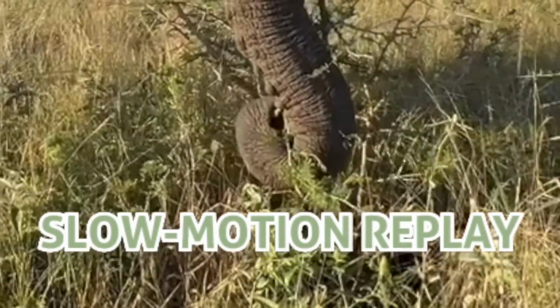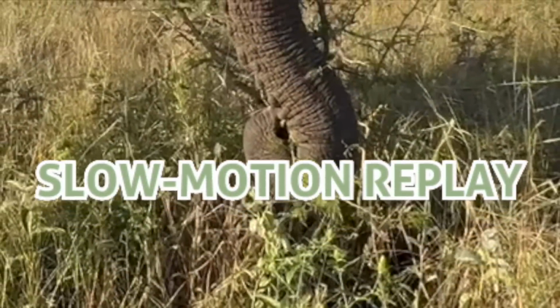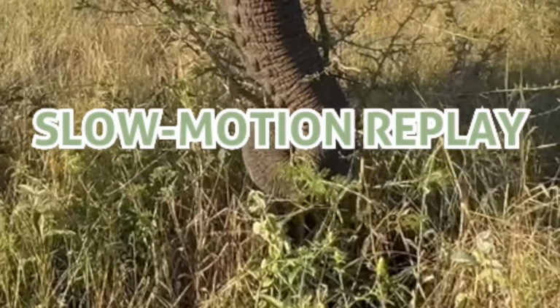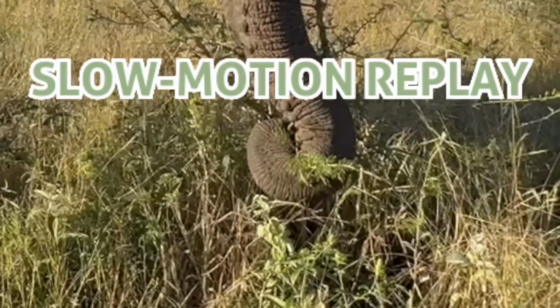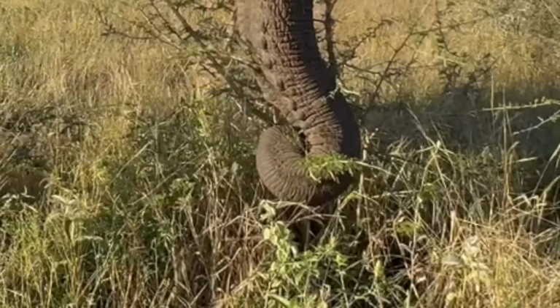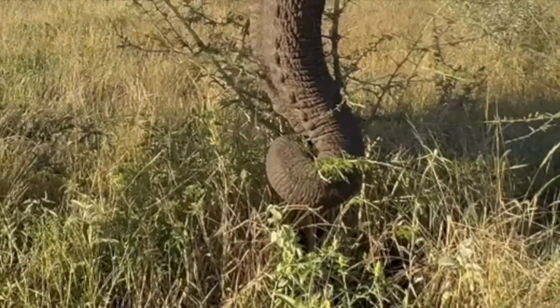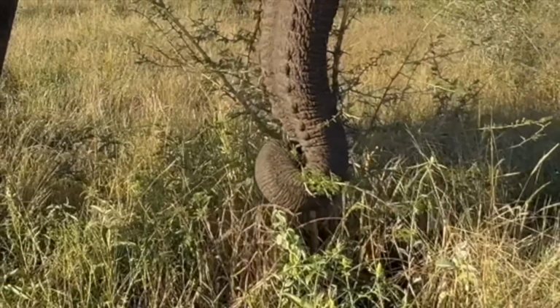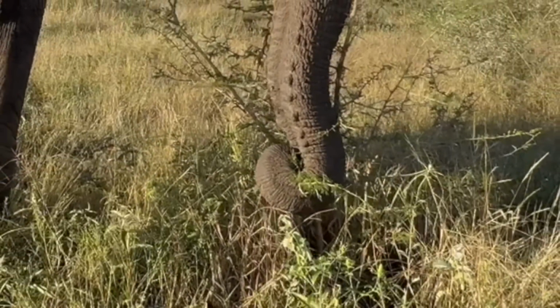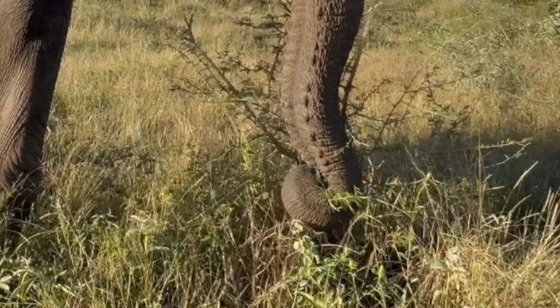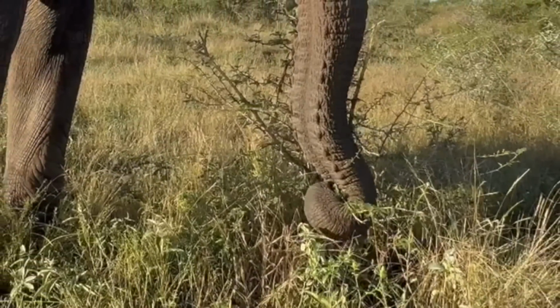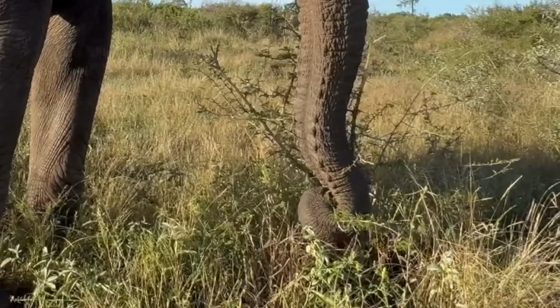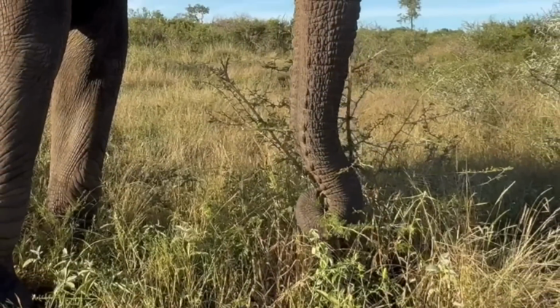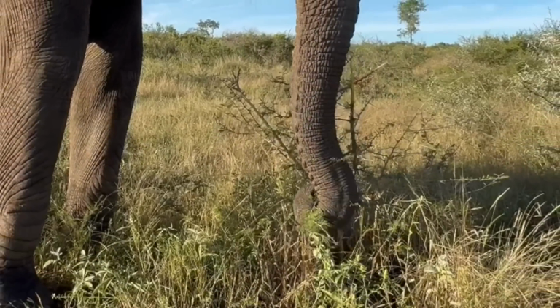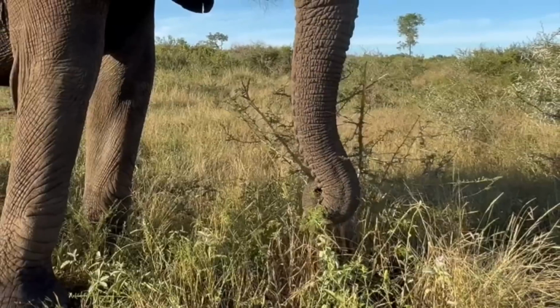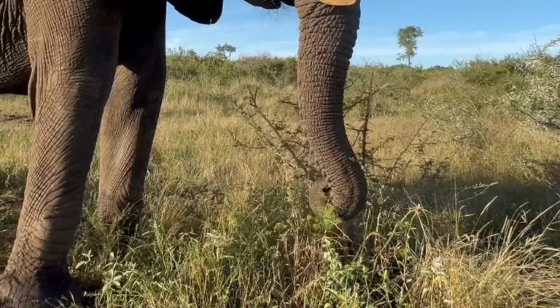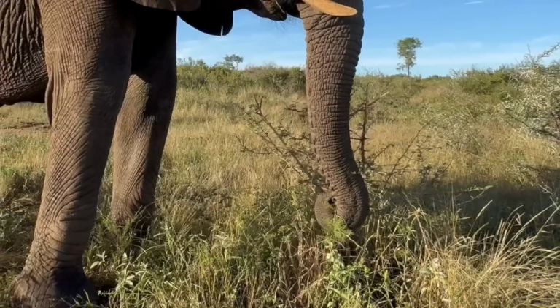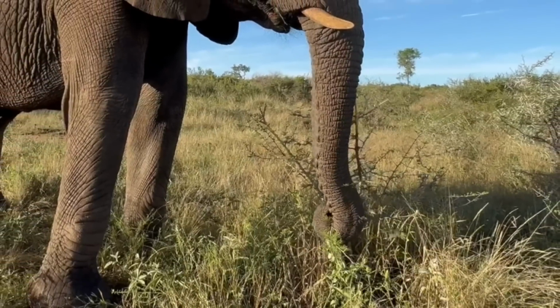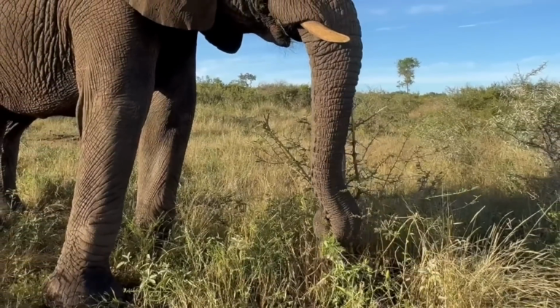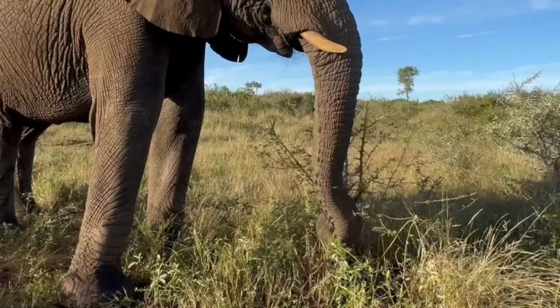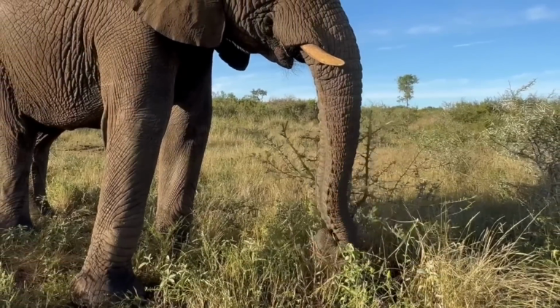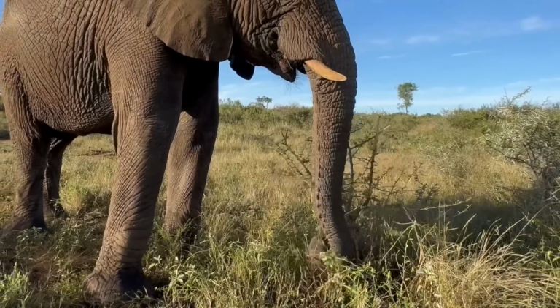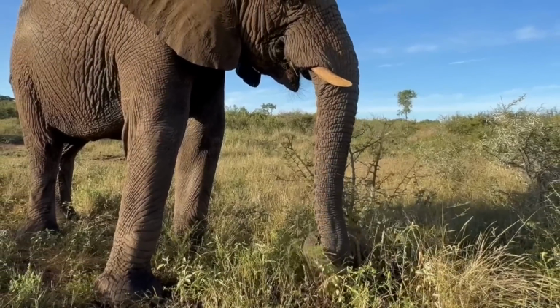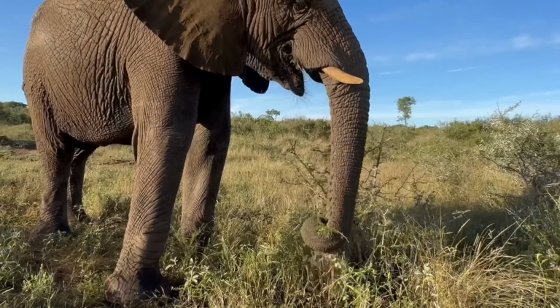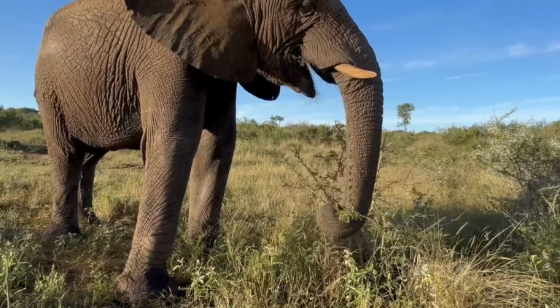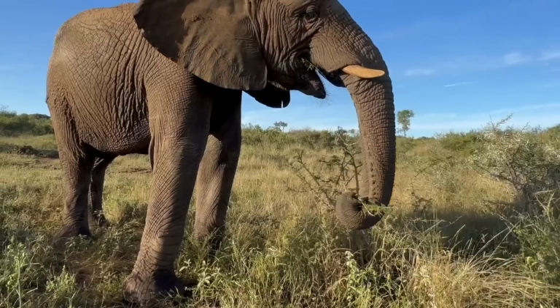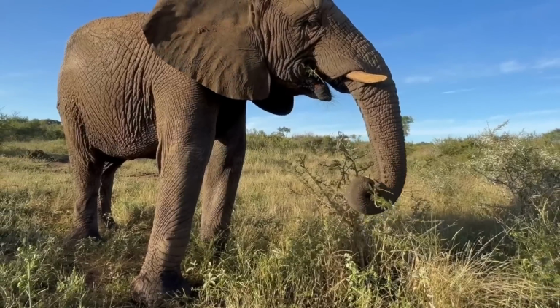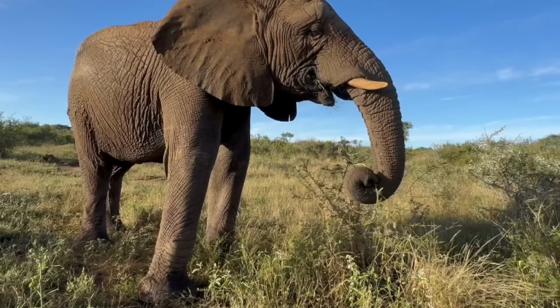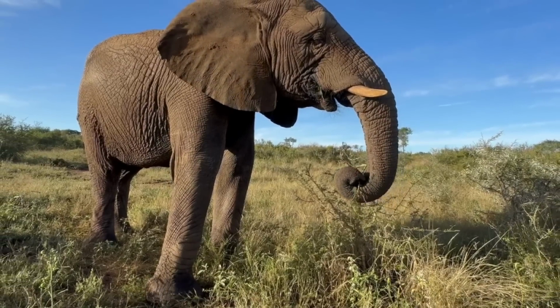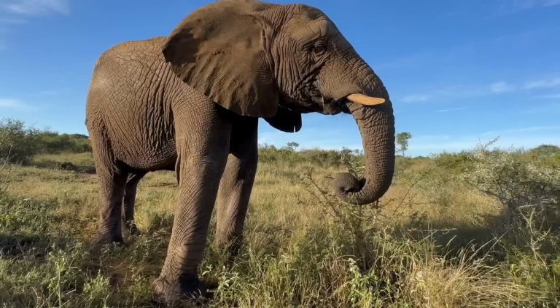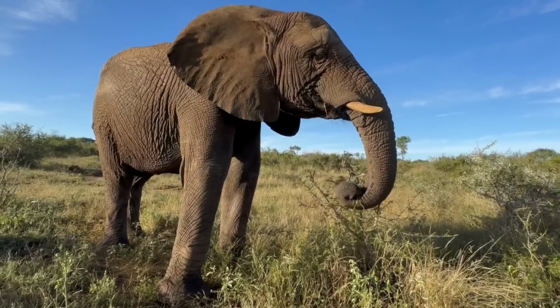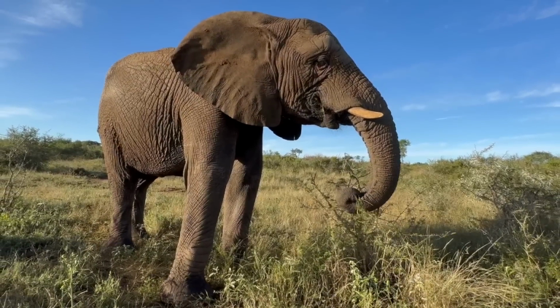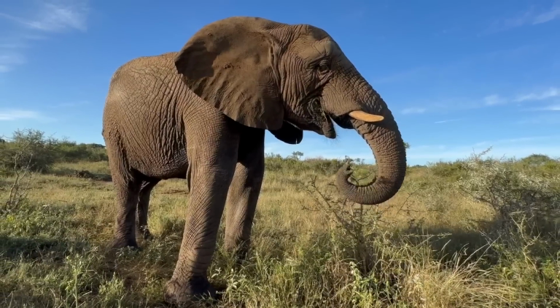Classyri is a young adult cow that is seen here taking some time on her own to enjoy foraging from a low-lying shrub. You can see Classyri using the tip or distal part of her trunk to pluck branchlets and then continue to eat them.